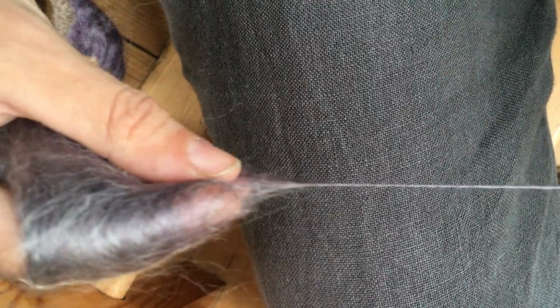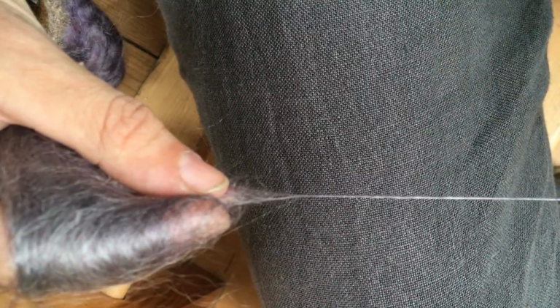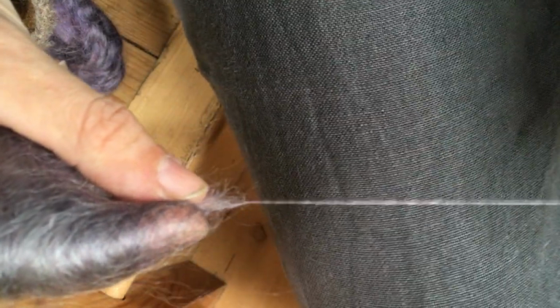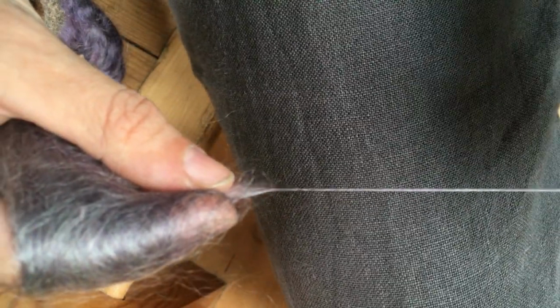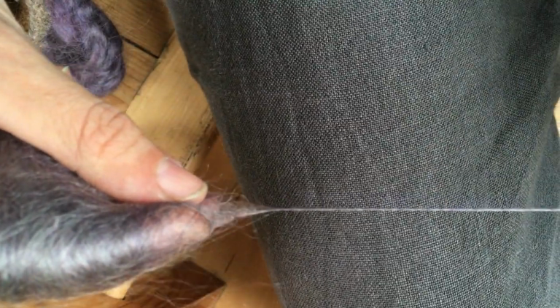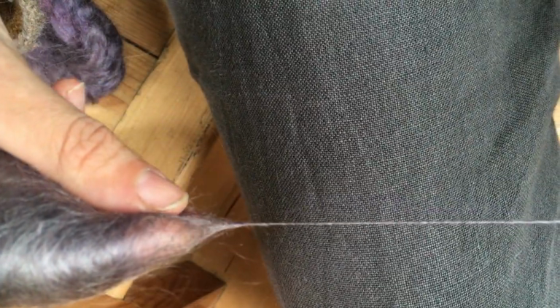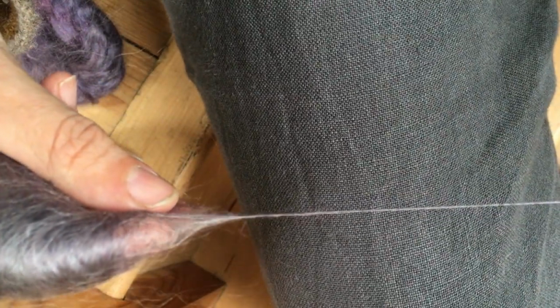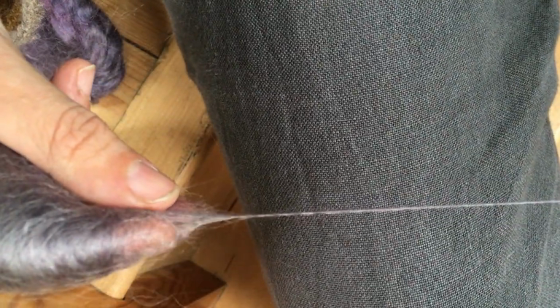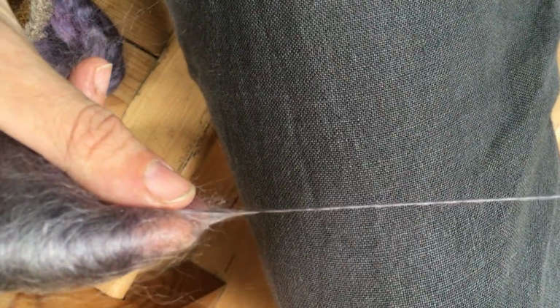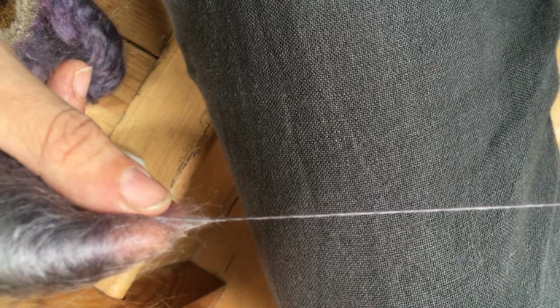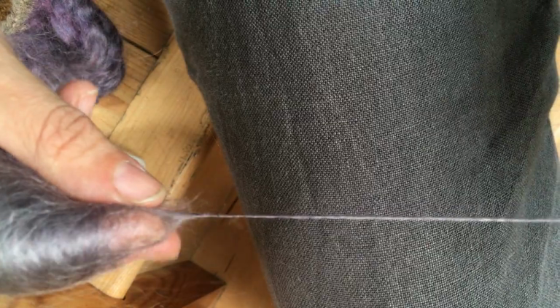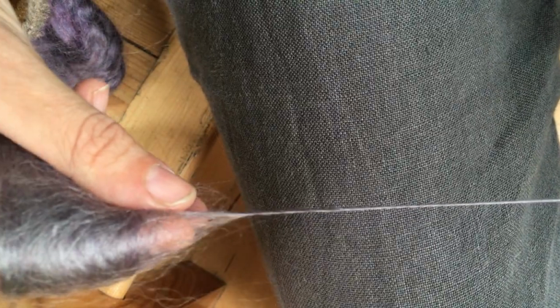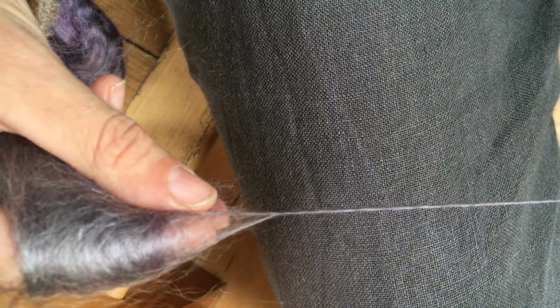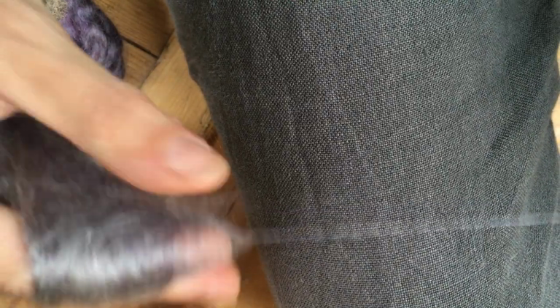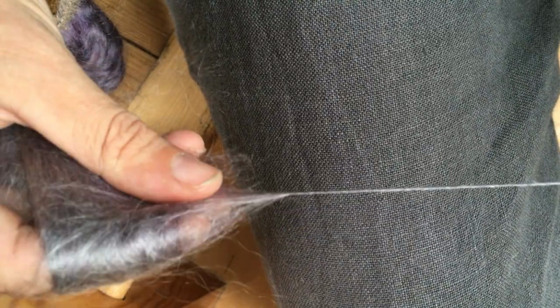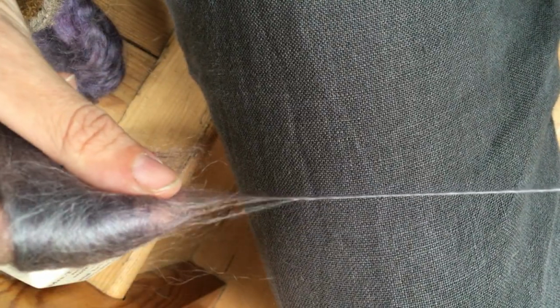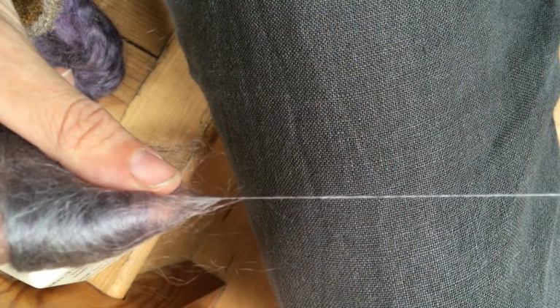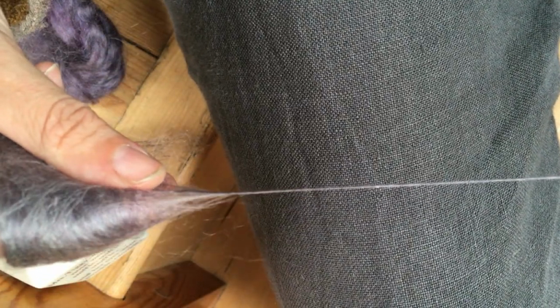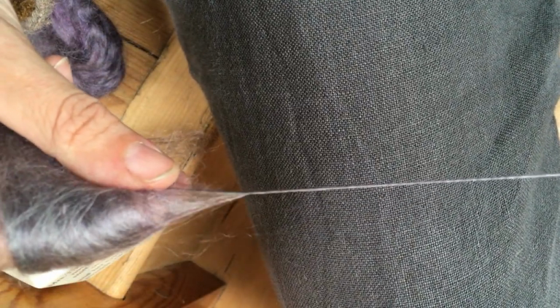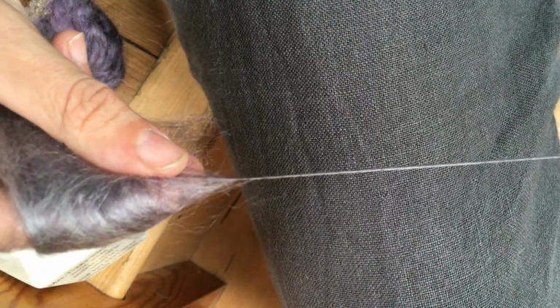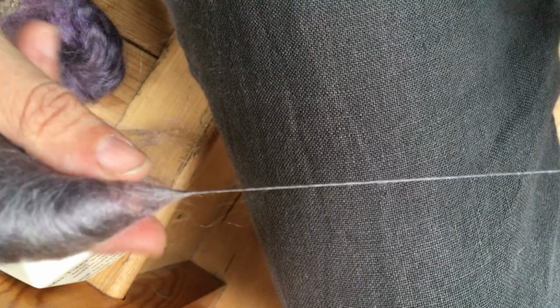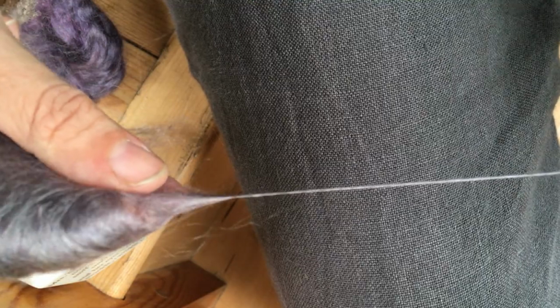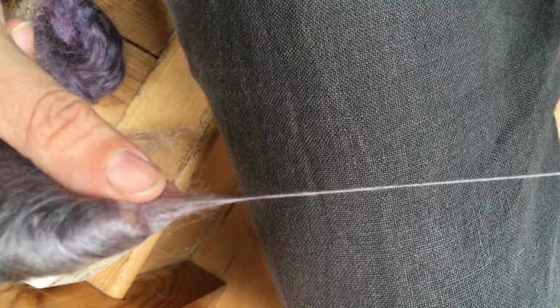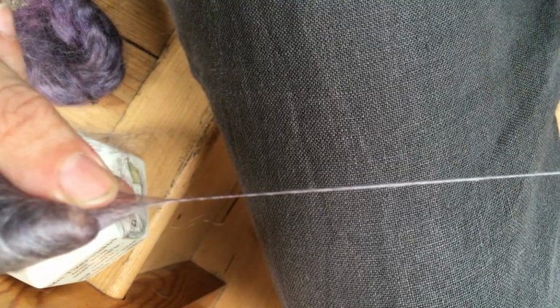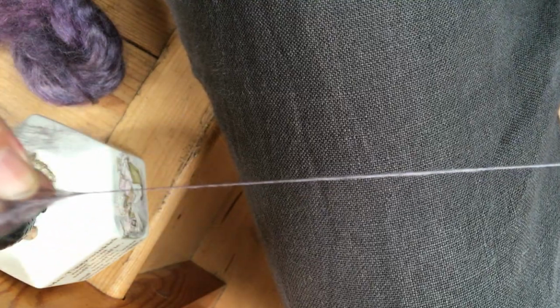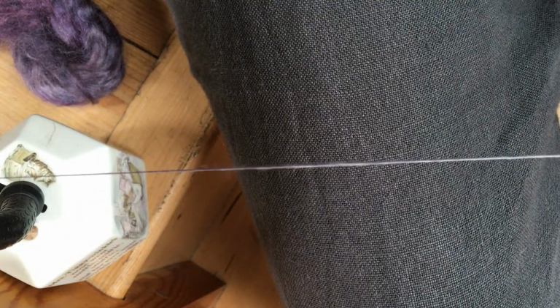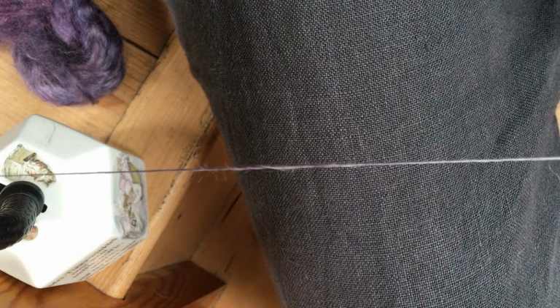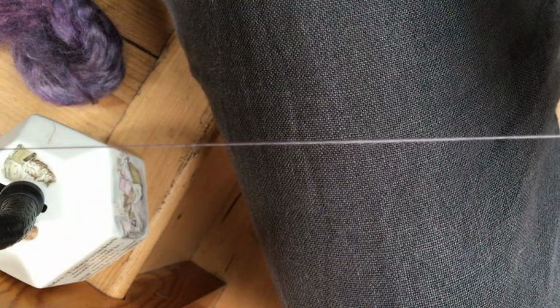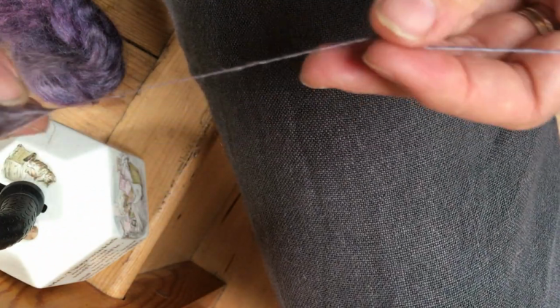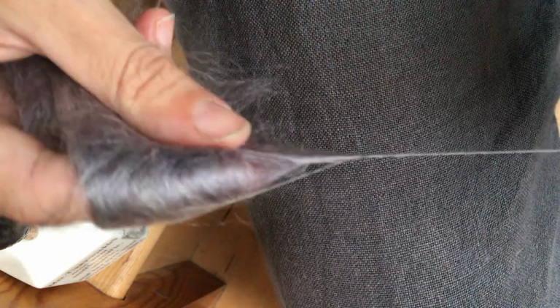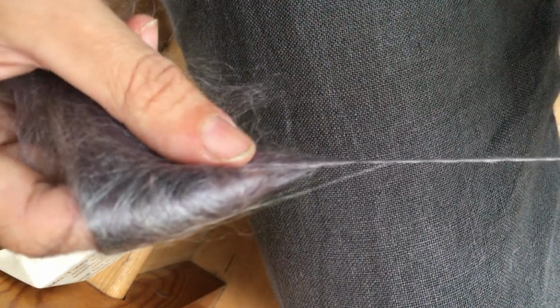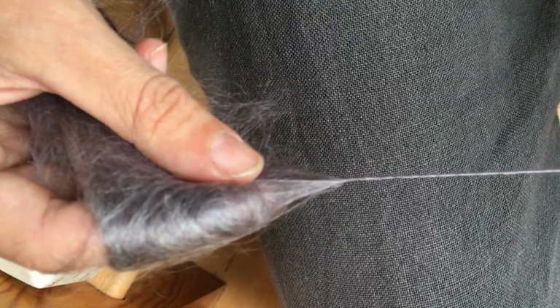So how should you spin if you want more fluff and loft into this silk and mohair fibre? Just like with any other fibre, if you switch to using some form of woolen draft, you'll start to trap more air into your yarn.